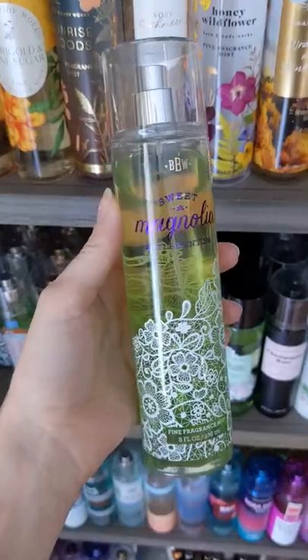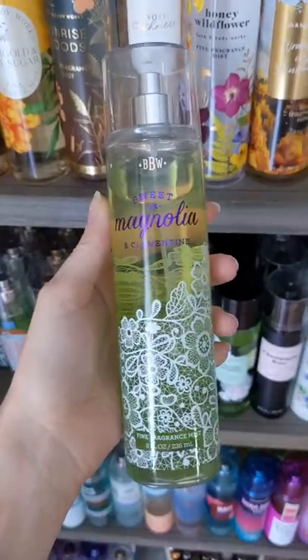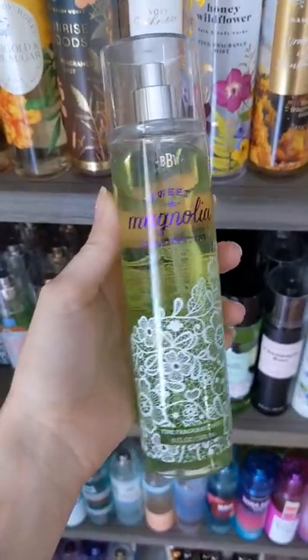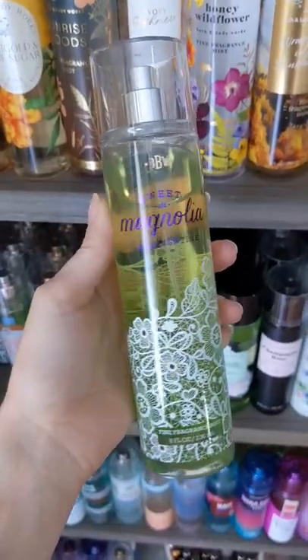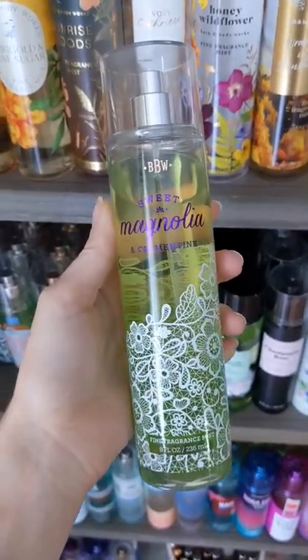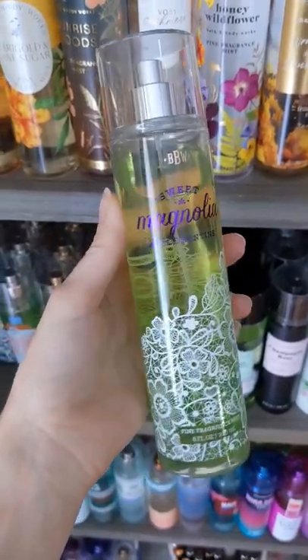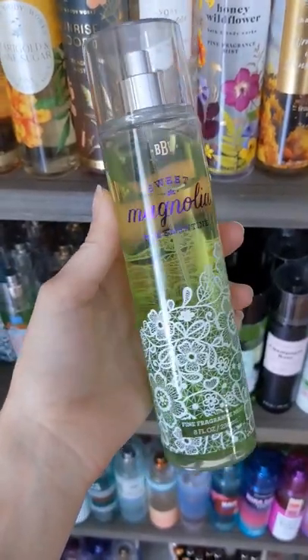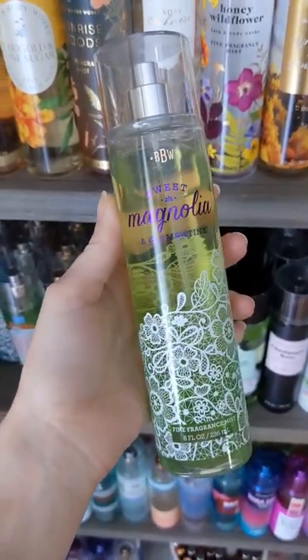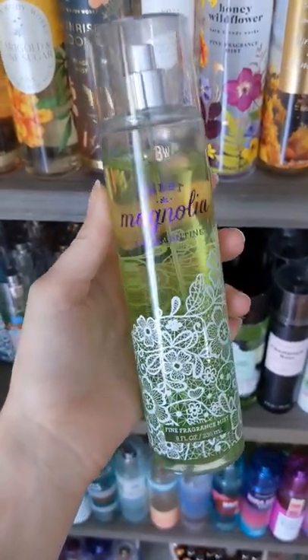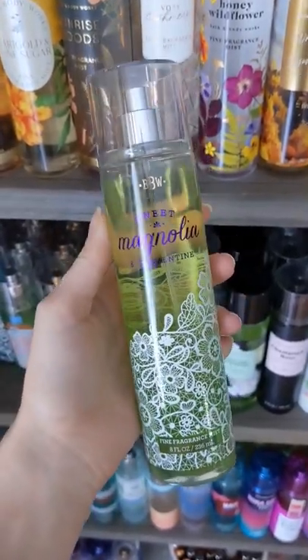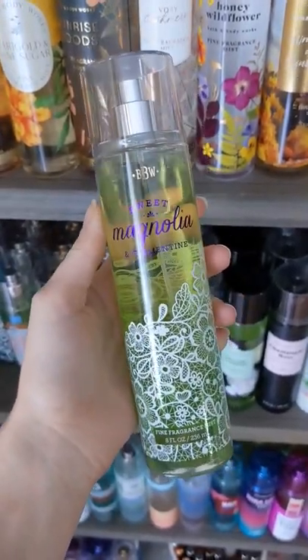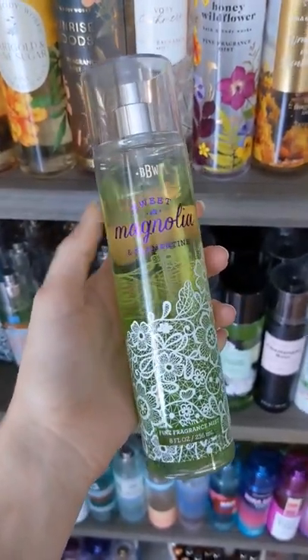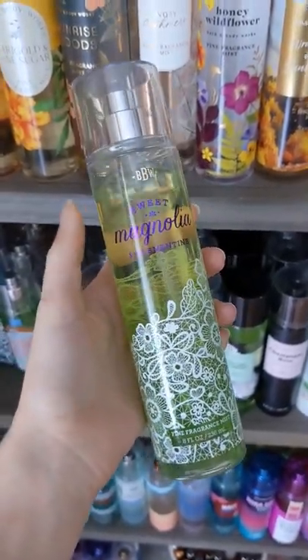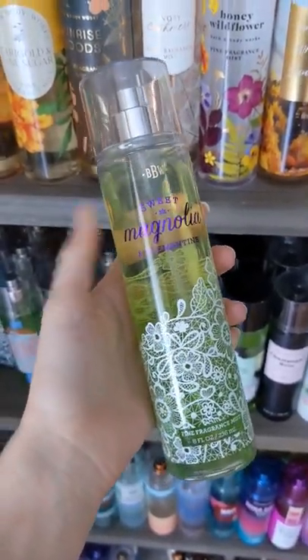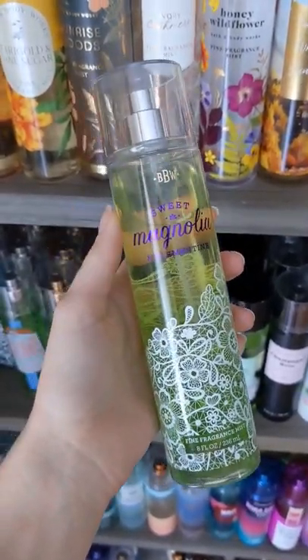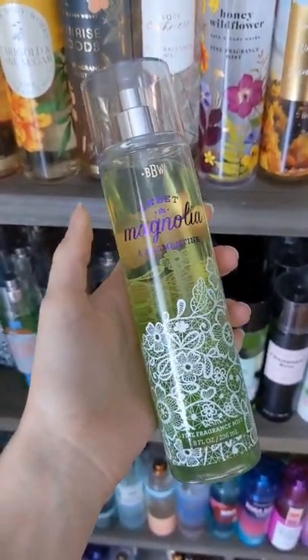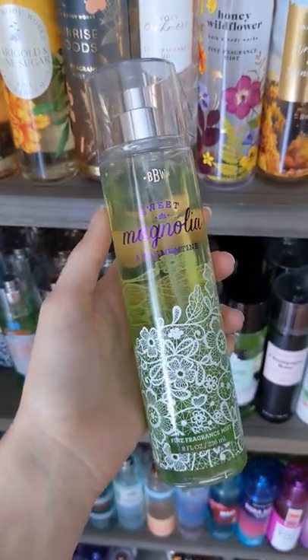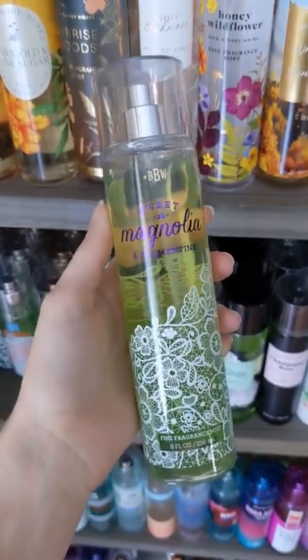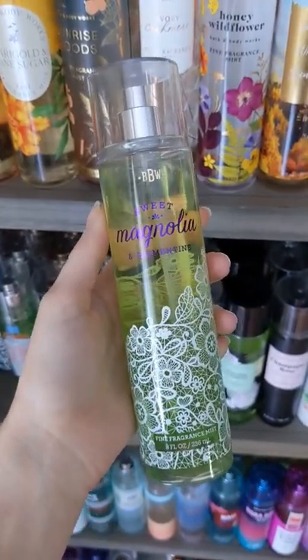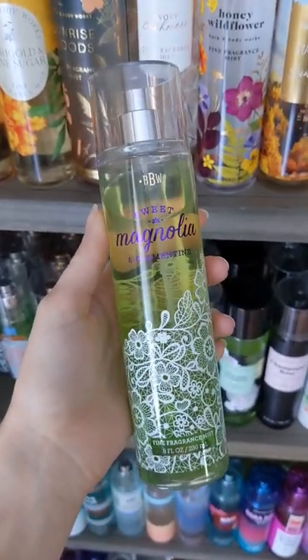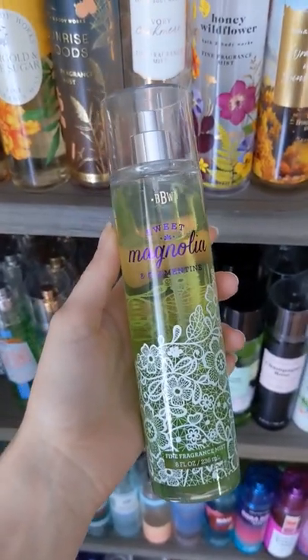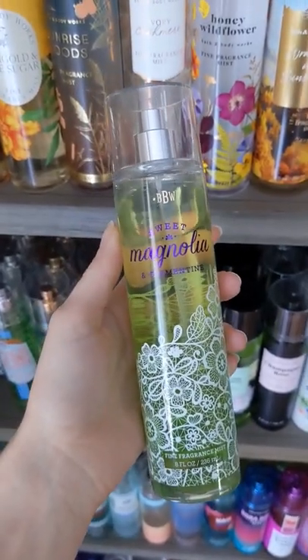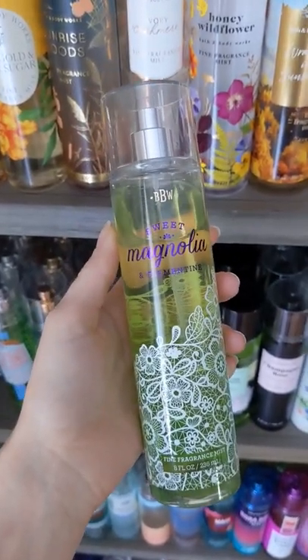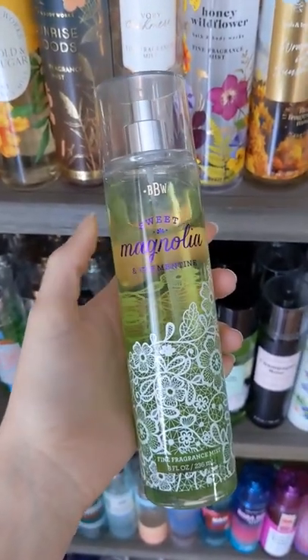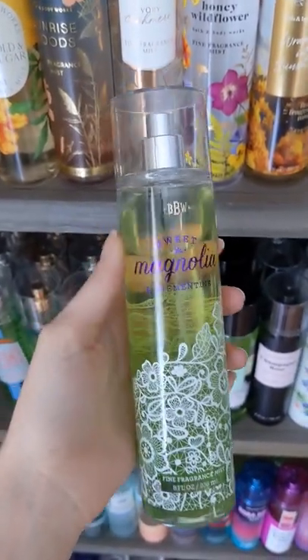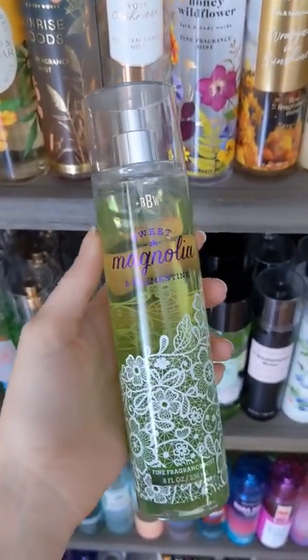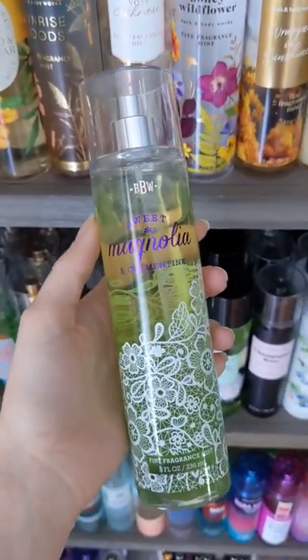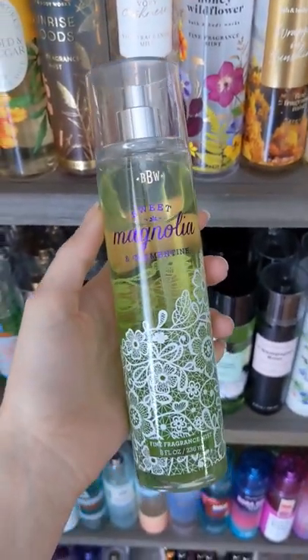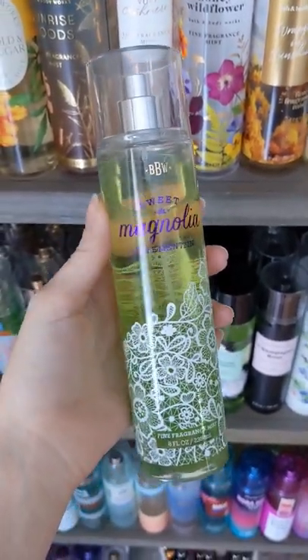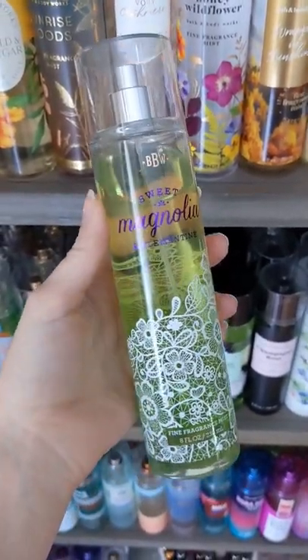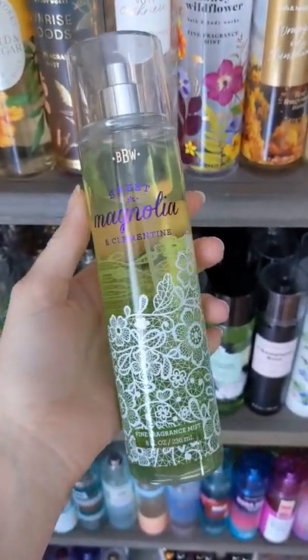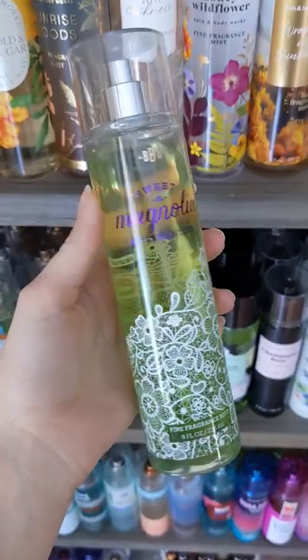My scent of the day is Sweet Magnolia and Clementine by Bath and Body Works. This is getting to be quite an old collection. I do have the whole collection, I believe — you'll see in the days to come.